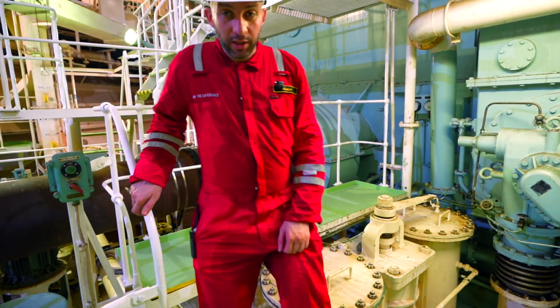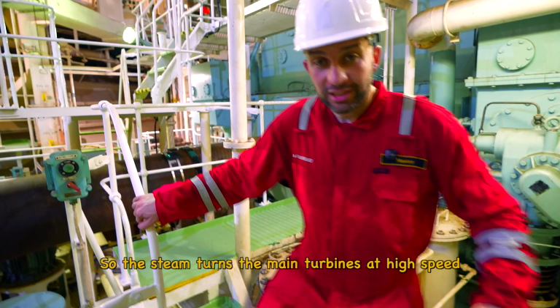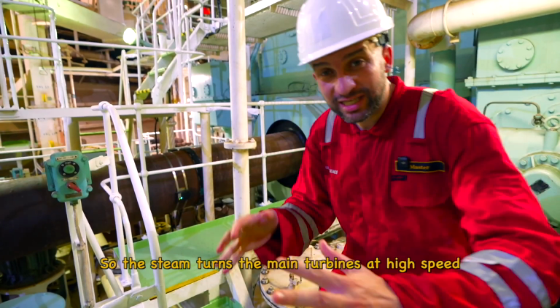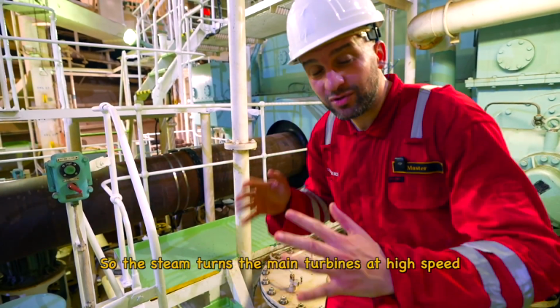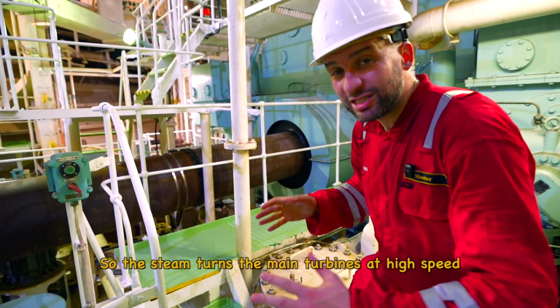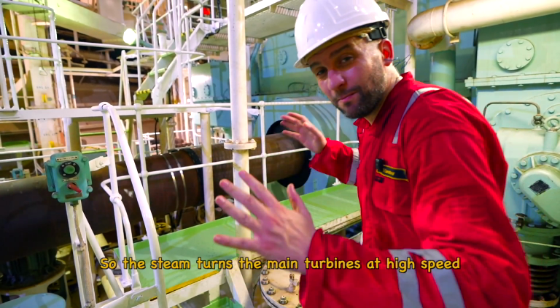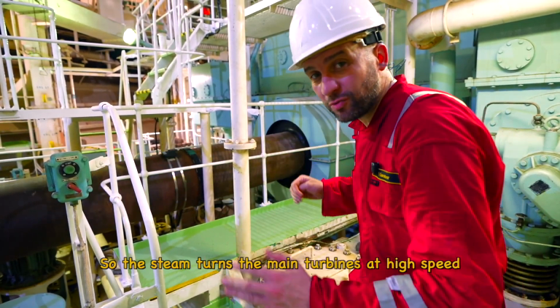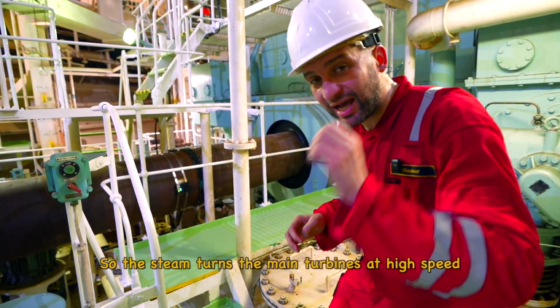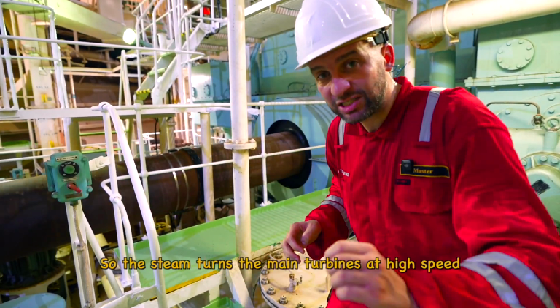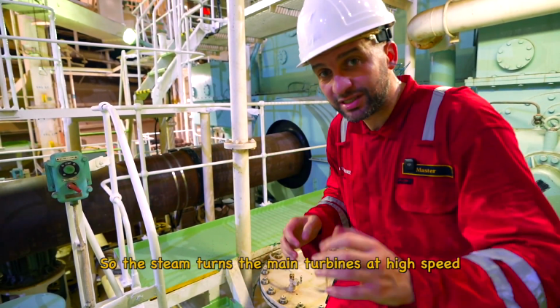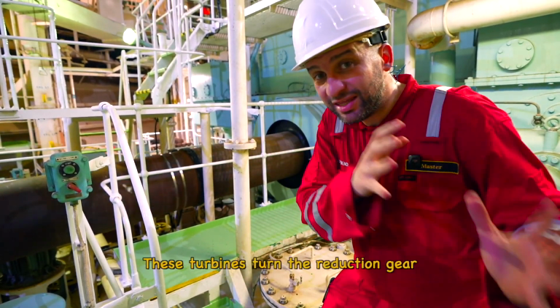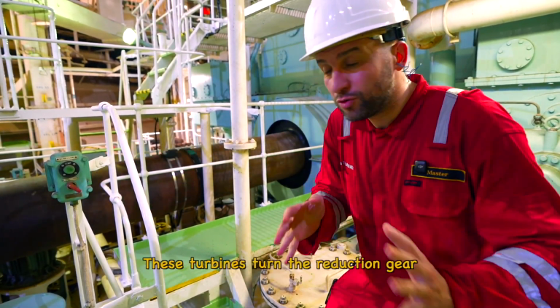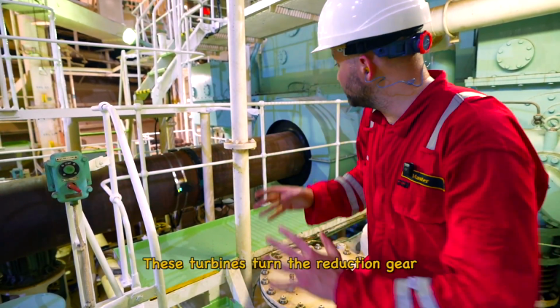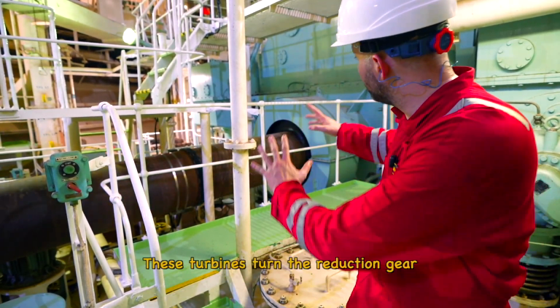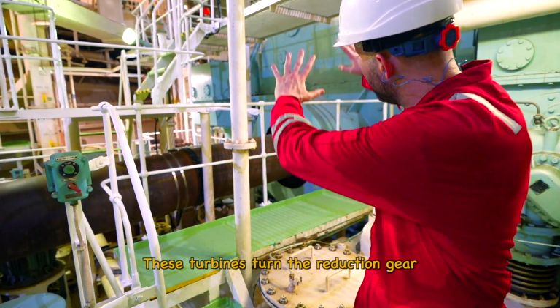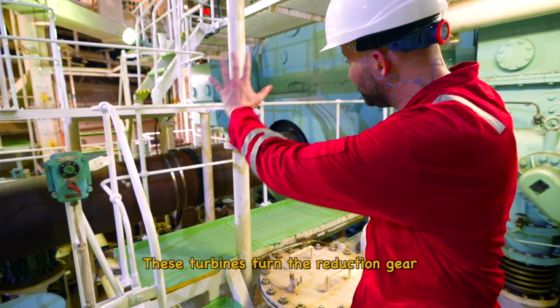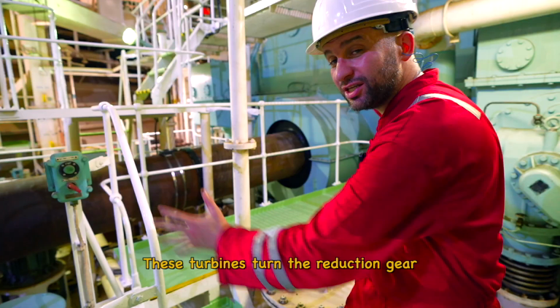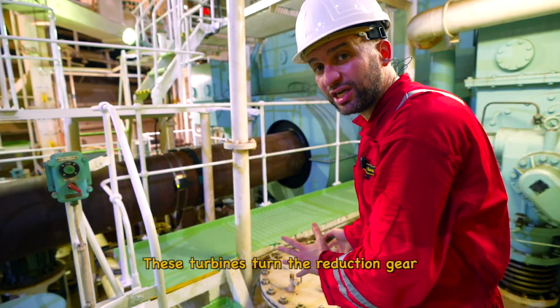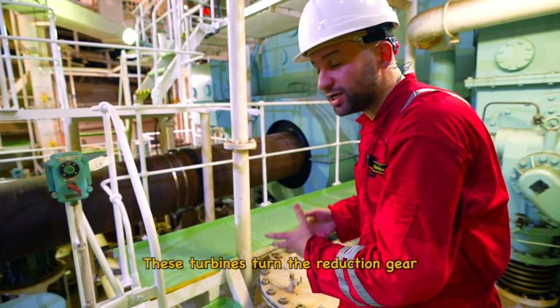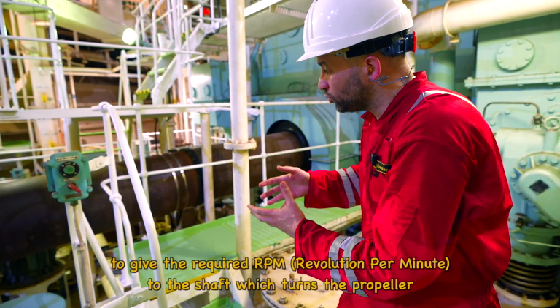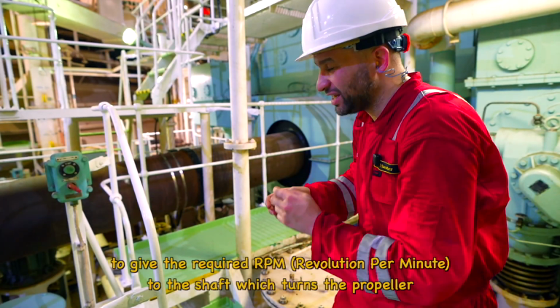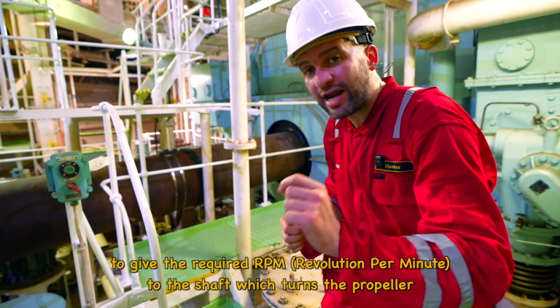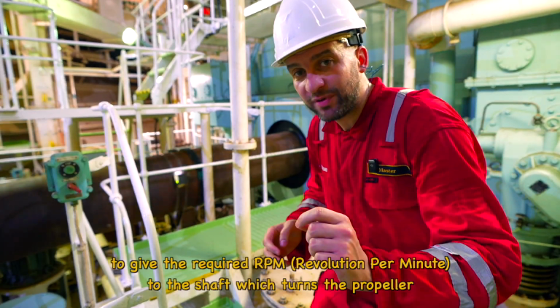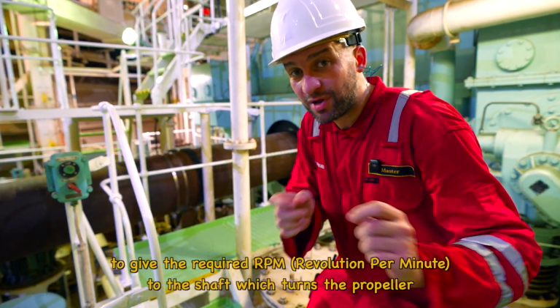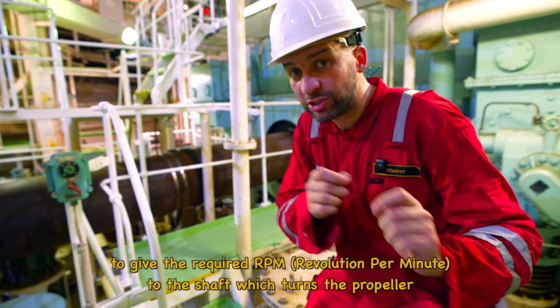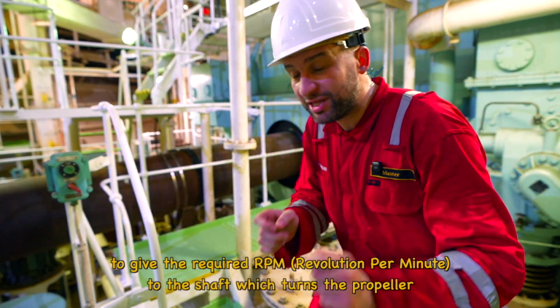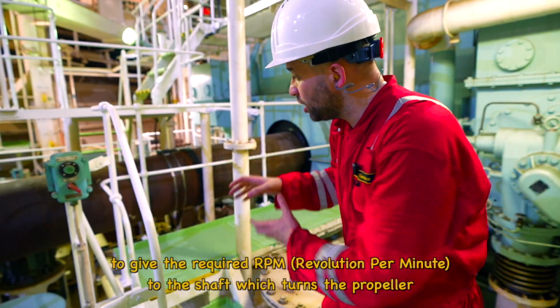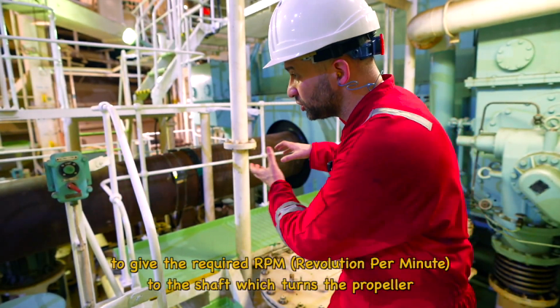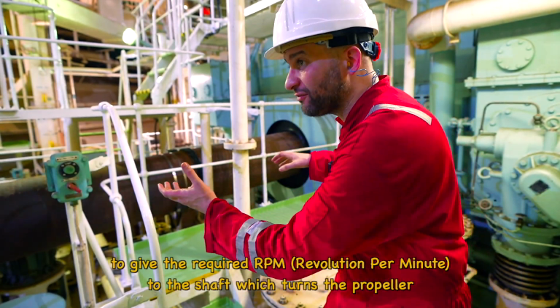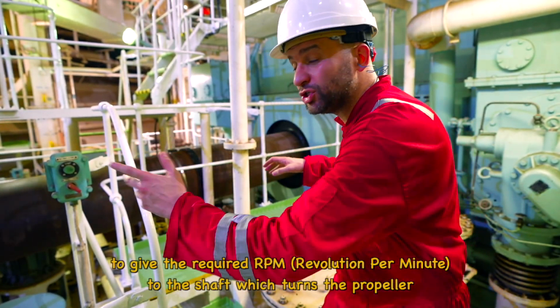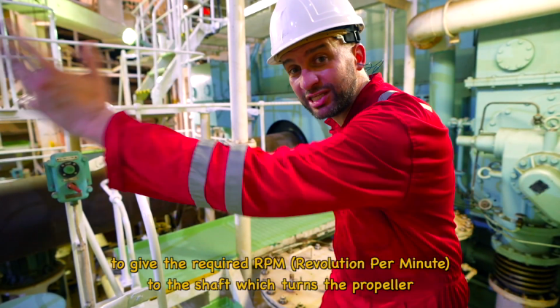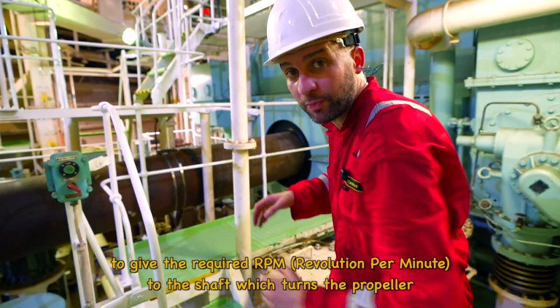The steam turns the main turbine at high speed. These turbines turn the reduction gear to give the required revolutions per minute to the shaft, which turns the propeller.